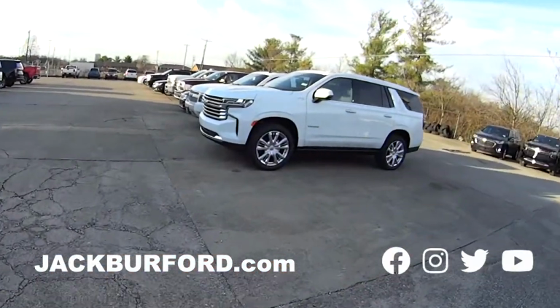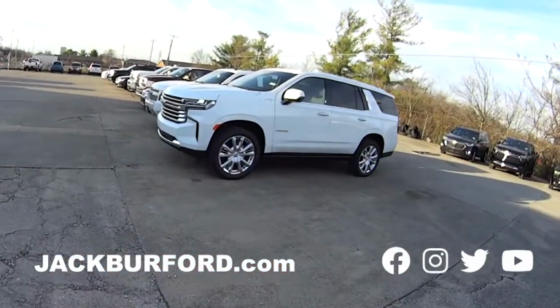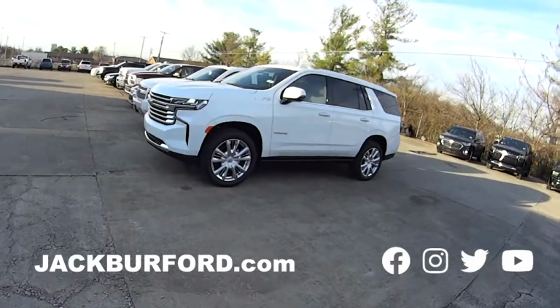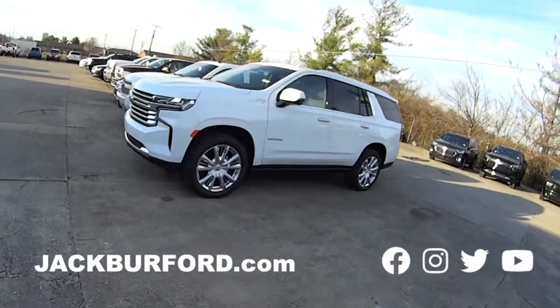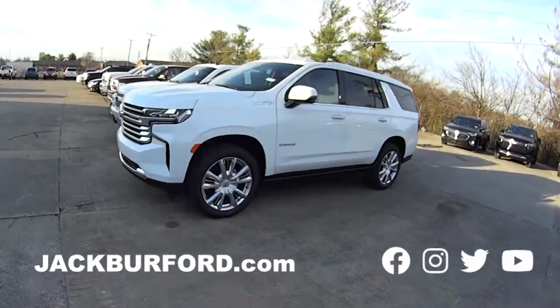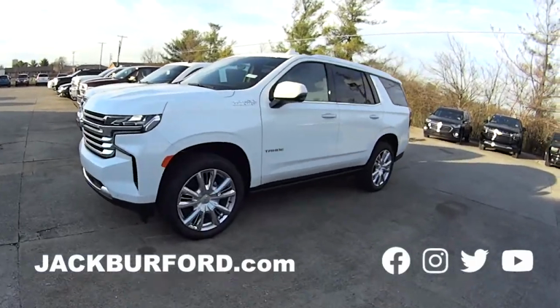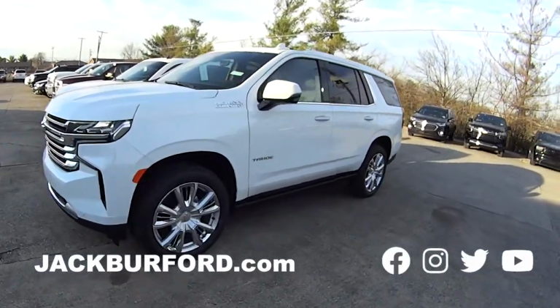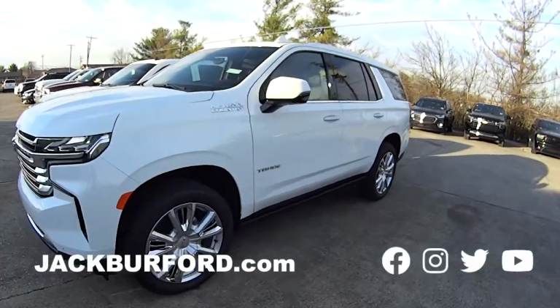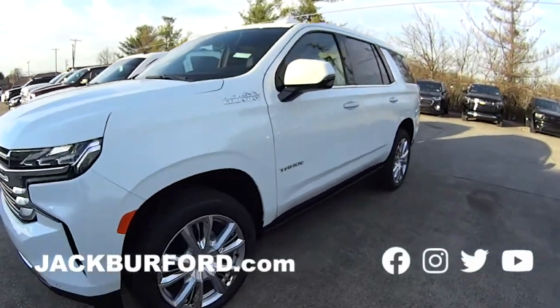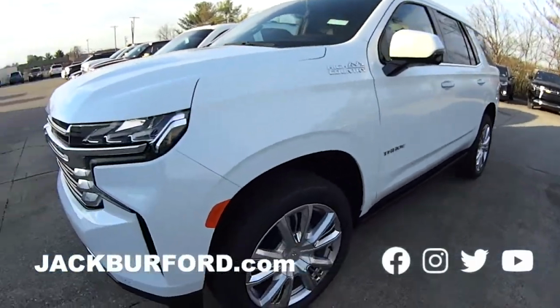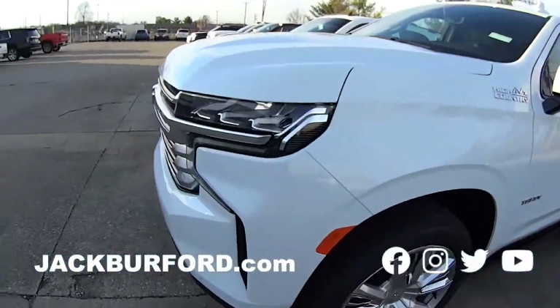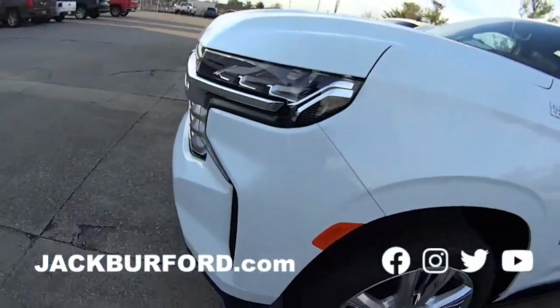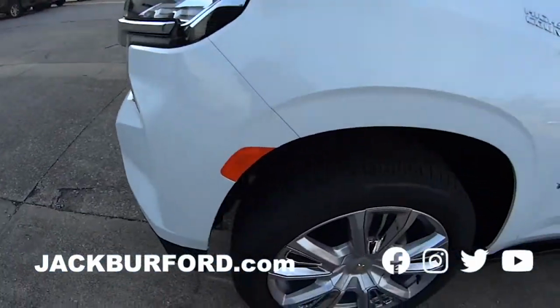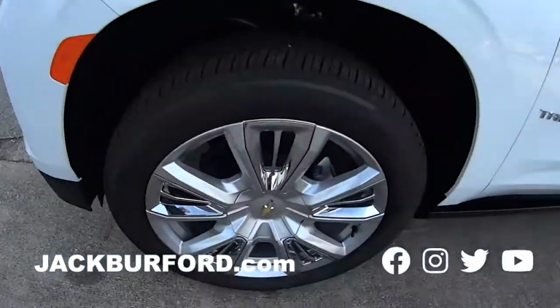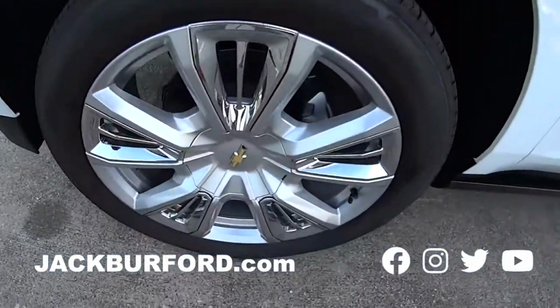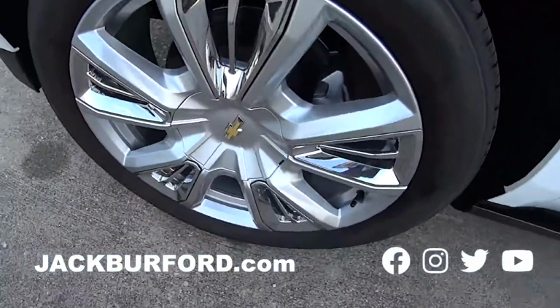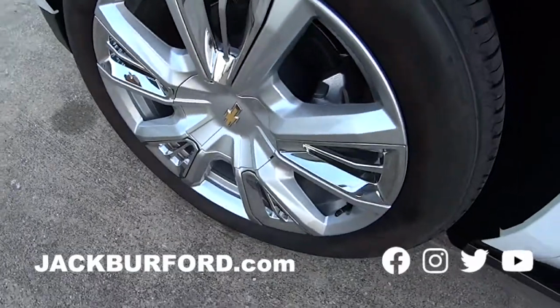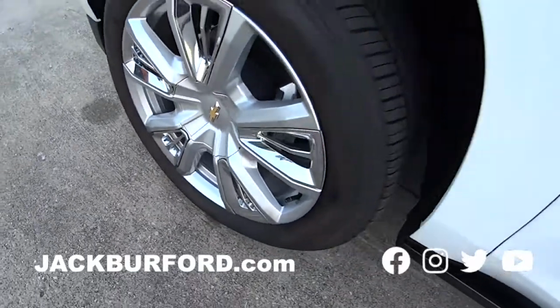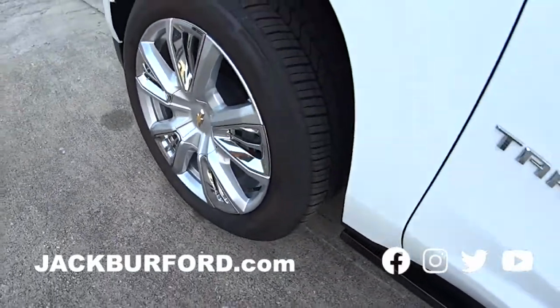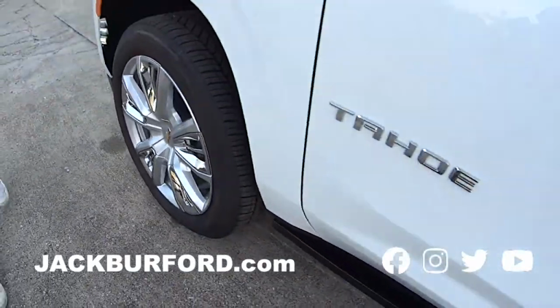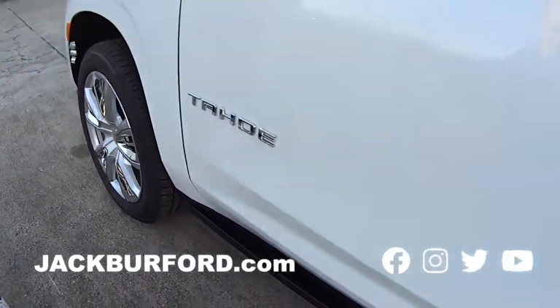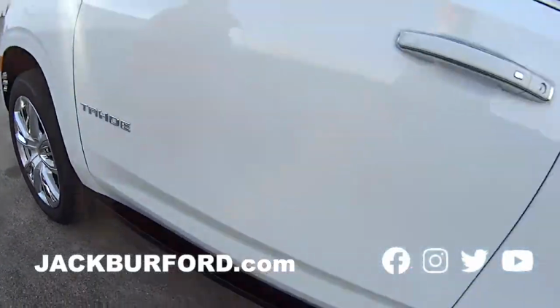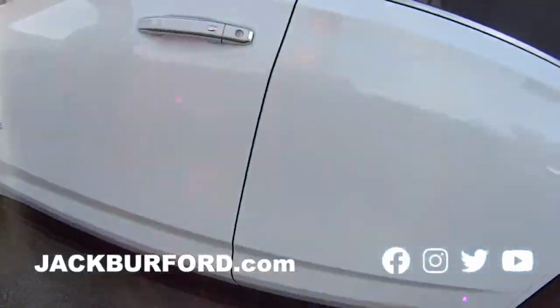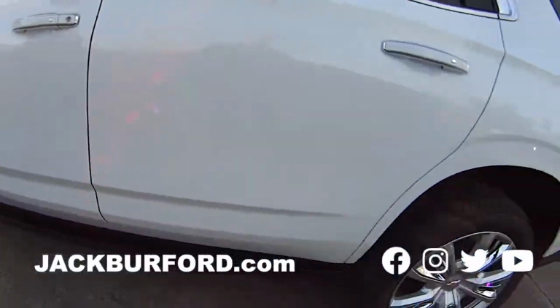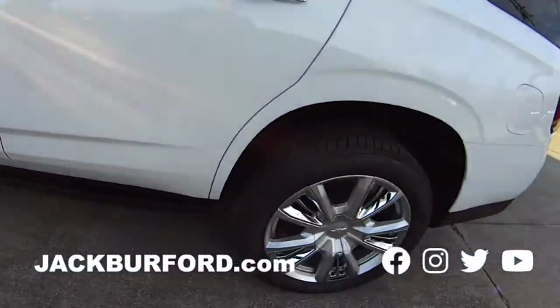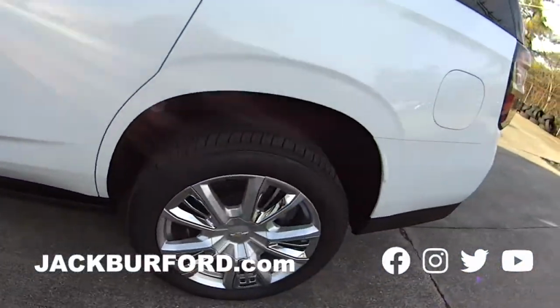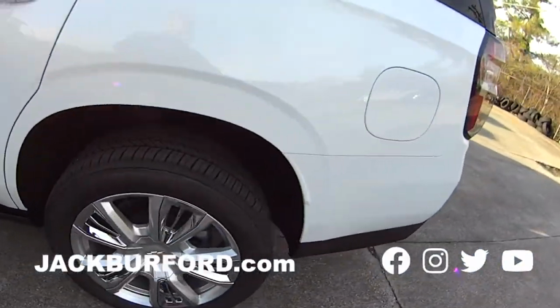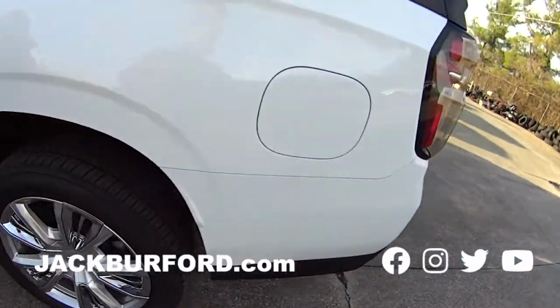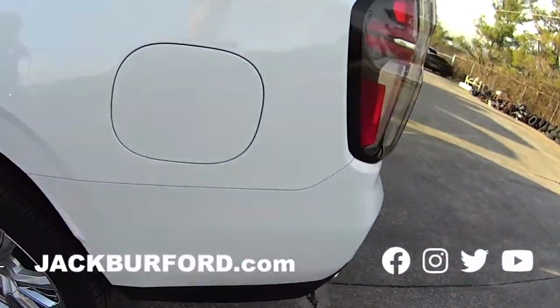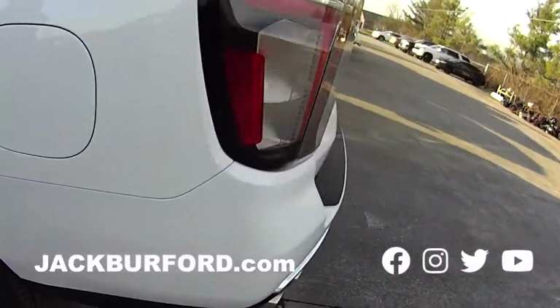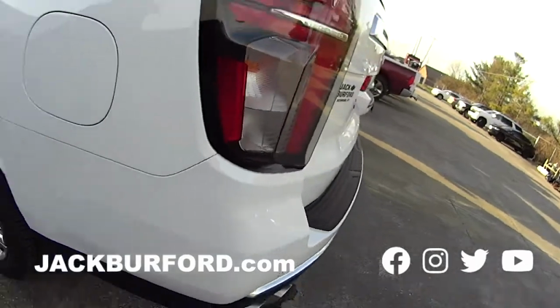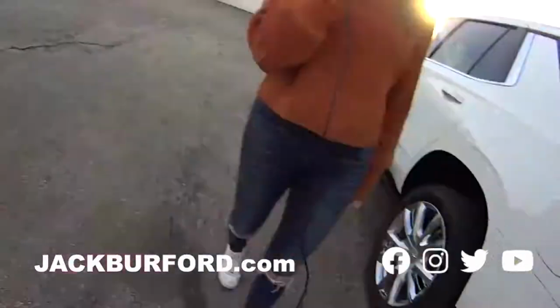Come on over here, we're going to look at this white Tahoe. It's a High Country. This is beautiful. It hasn't hit the lot yet, but you're getting exclusive access to this. Look at it. Wow, those wheels are awesome. This is super nice.